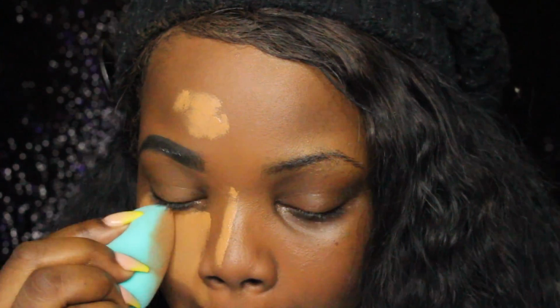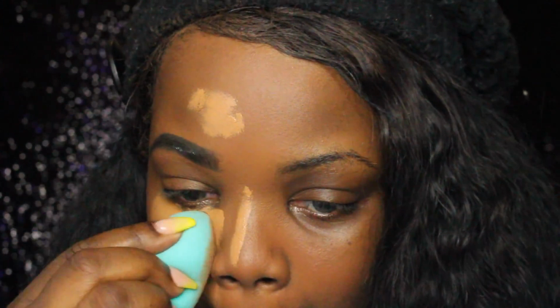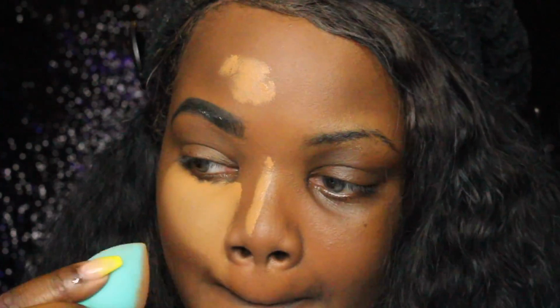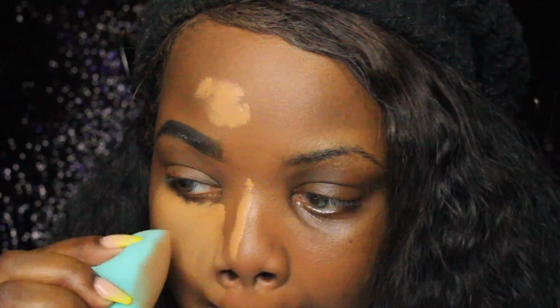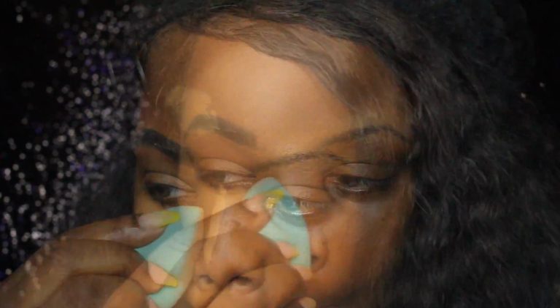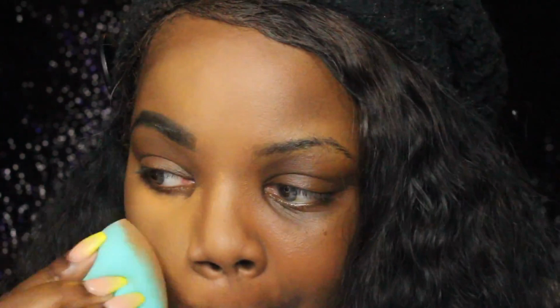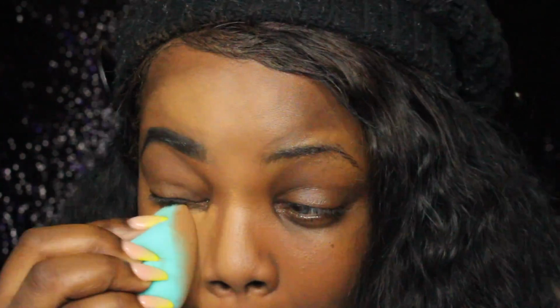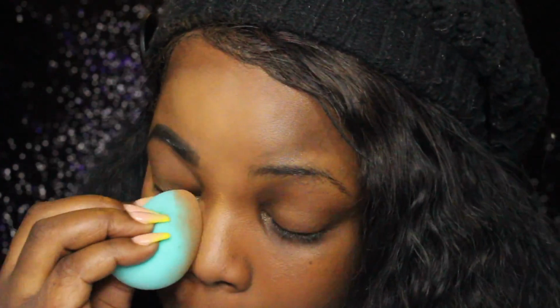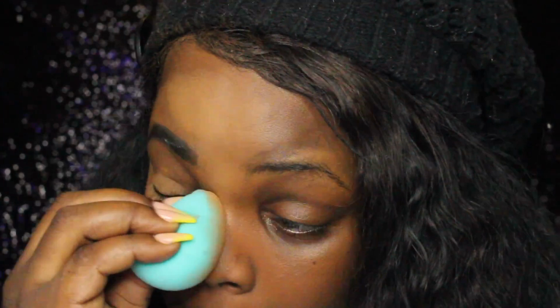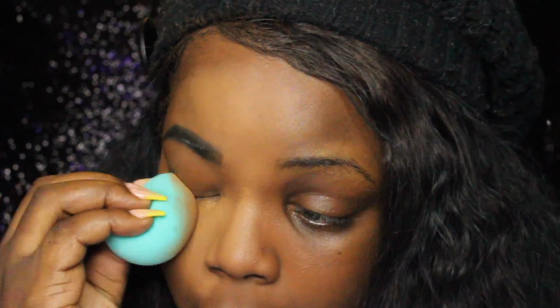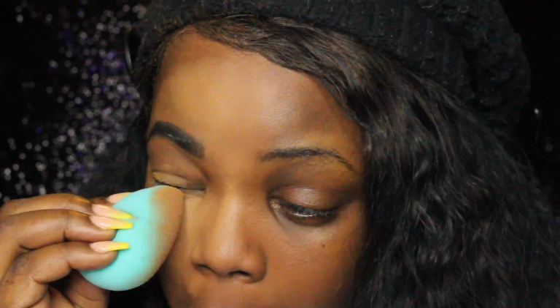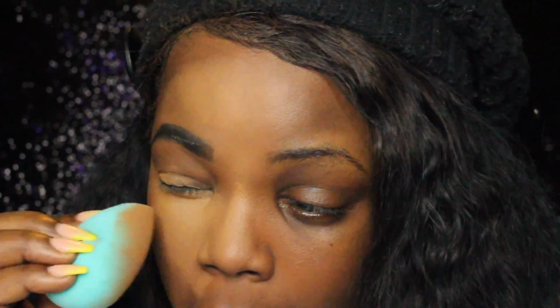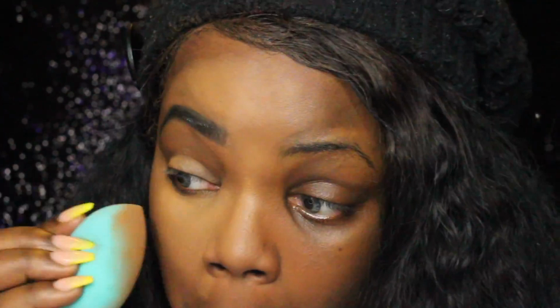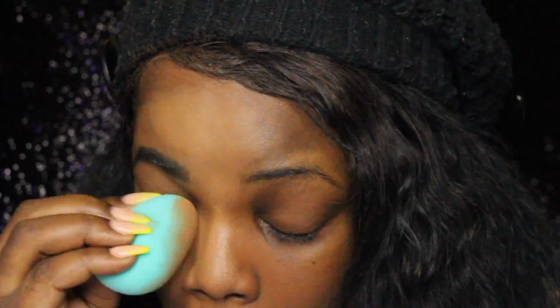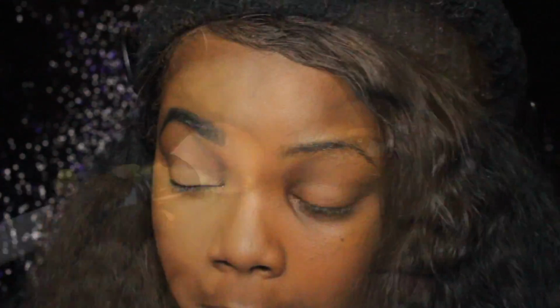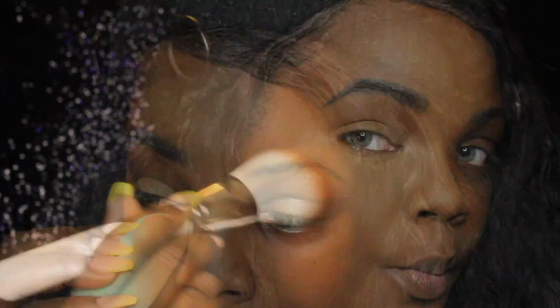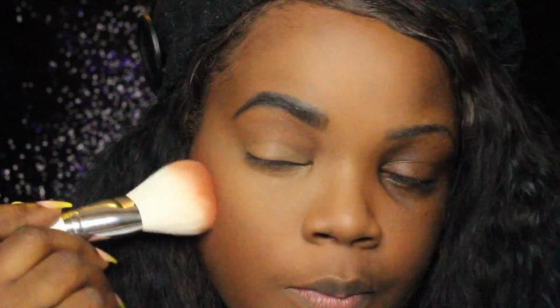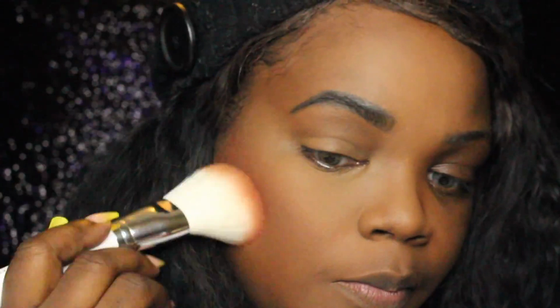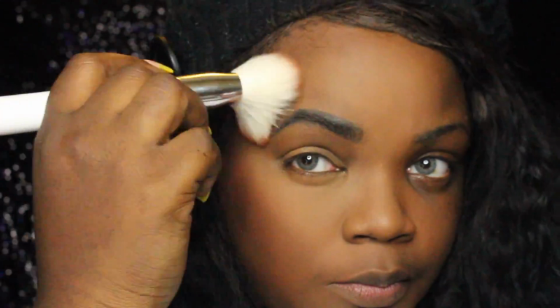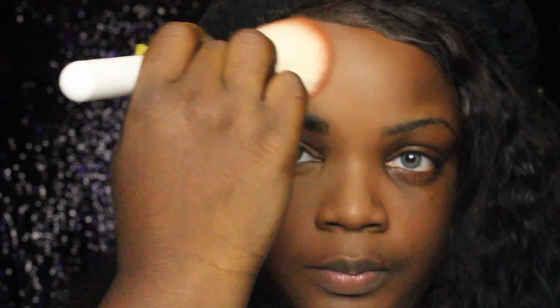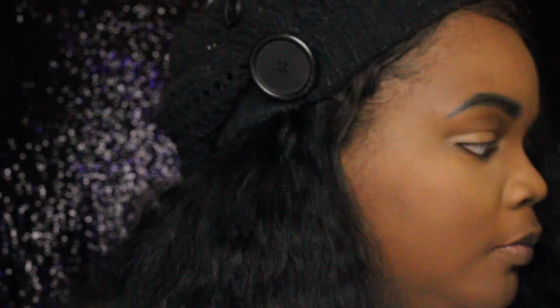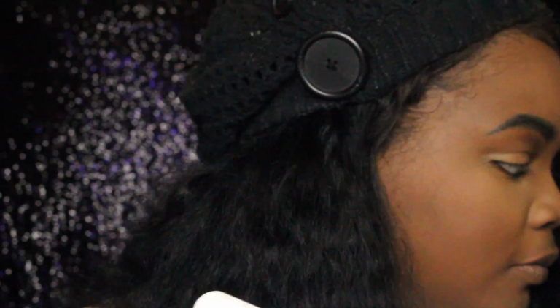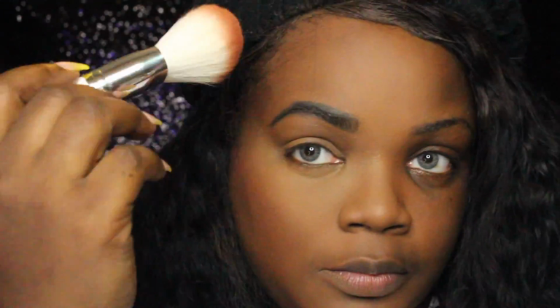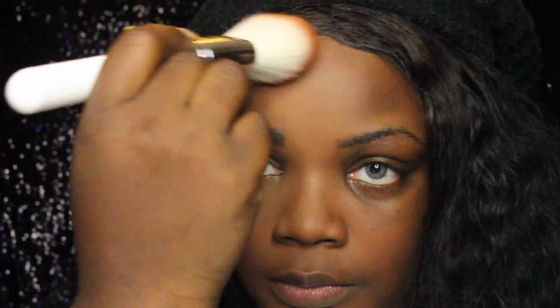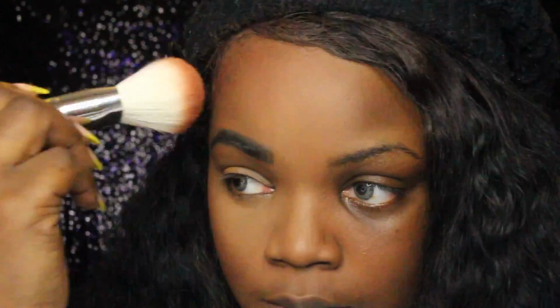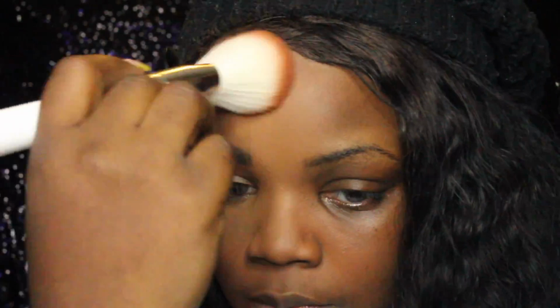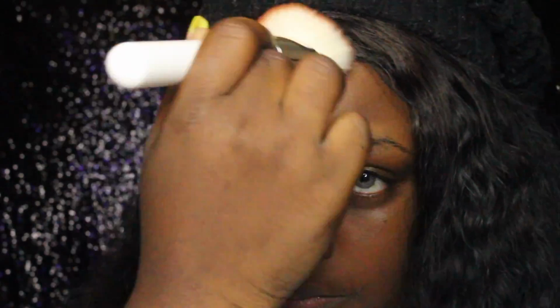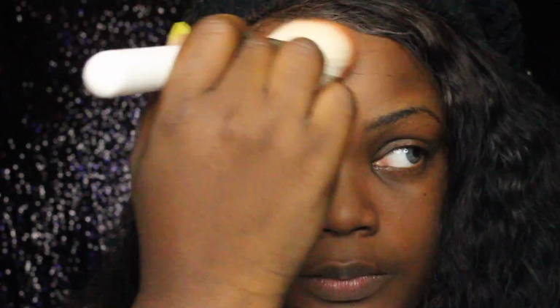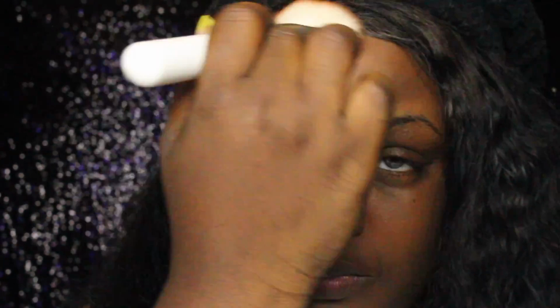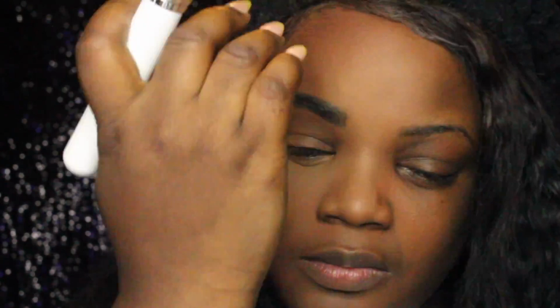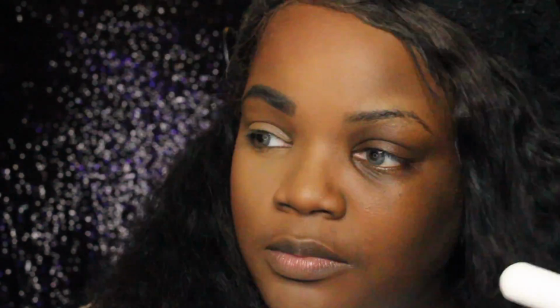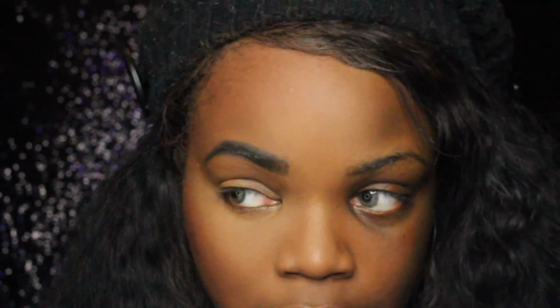I think I applied too much concealer, but it's okay. I'm only doing one side of my face because of course we're doing a half face today — half pumpkin, half beauty once again.